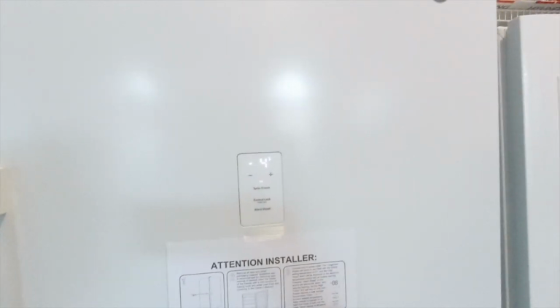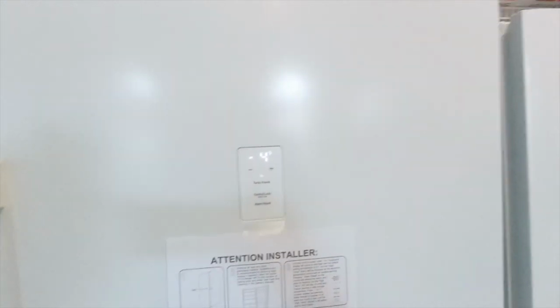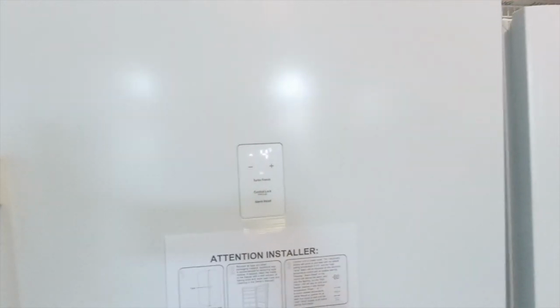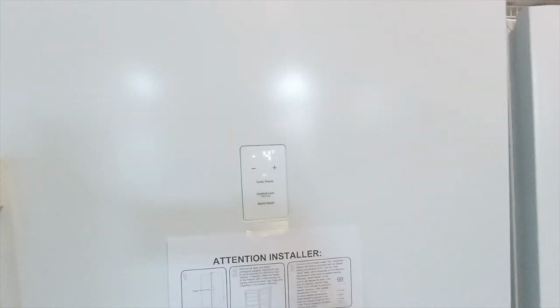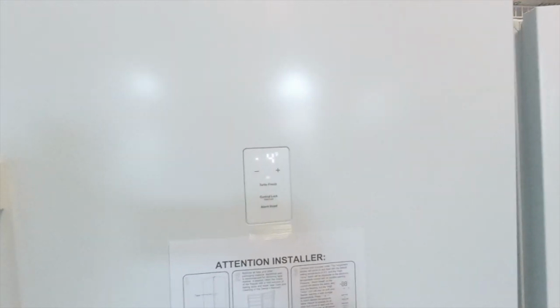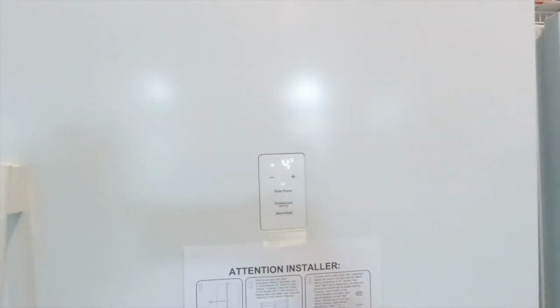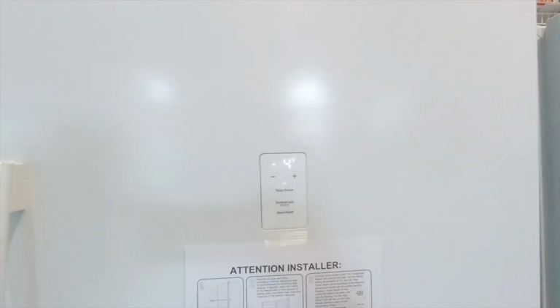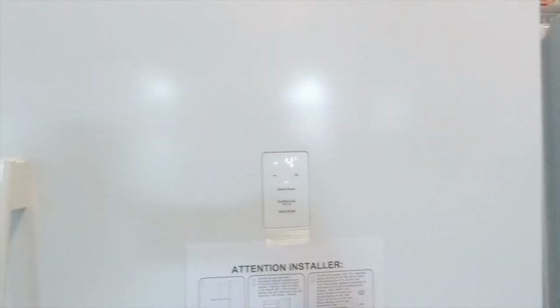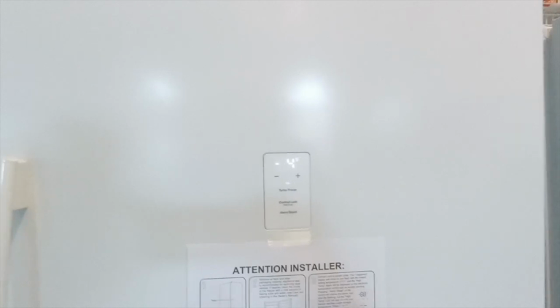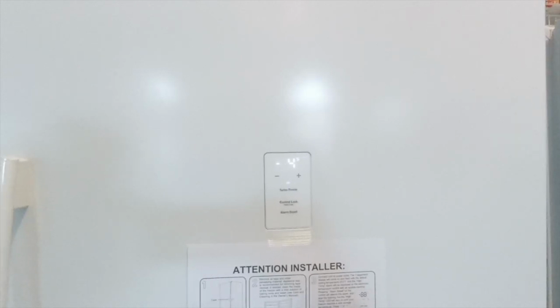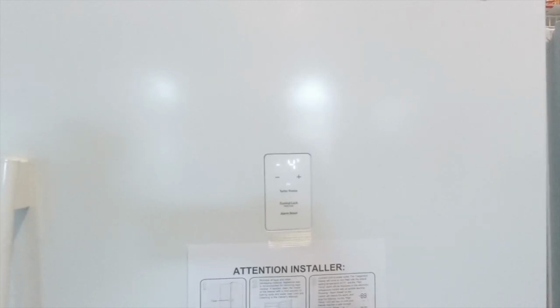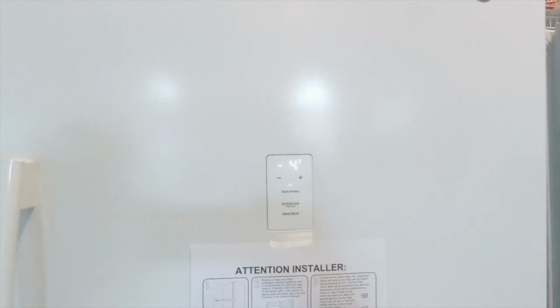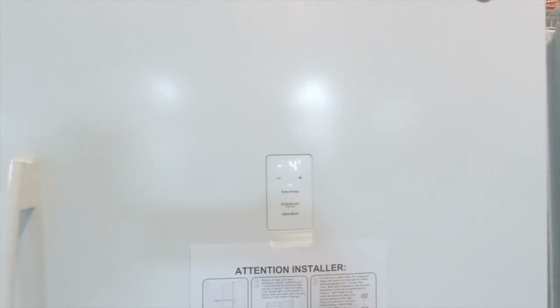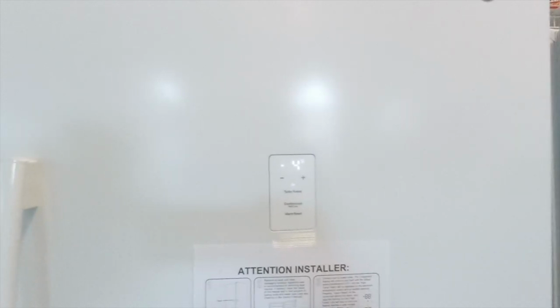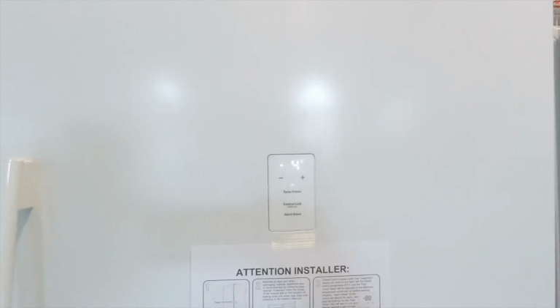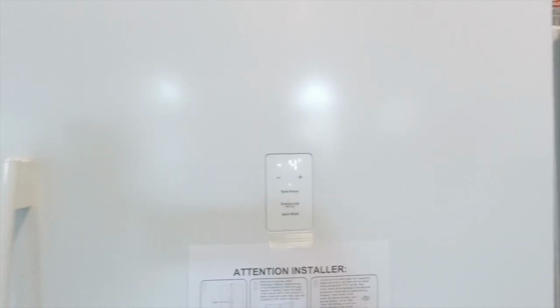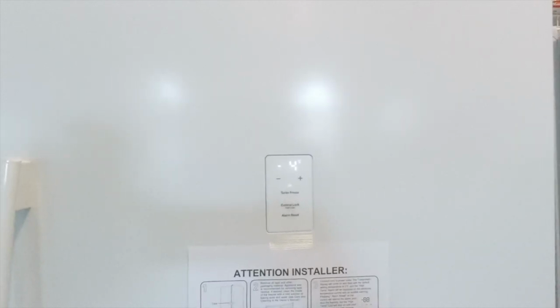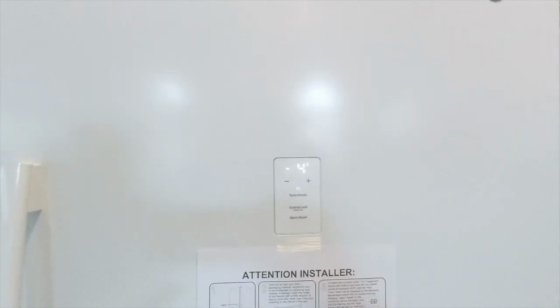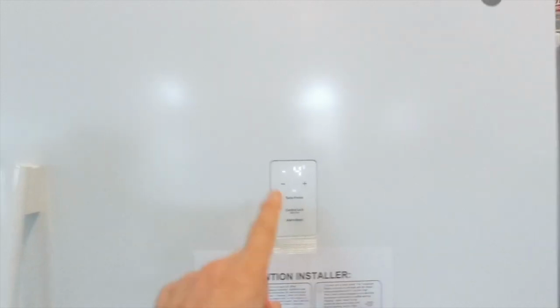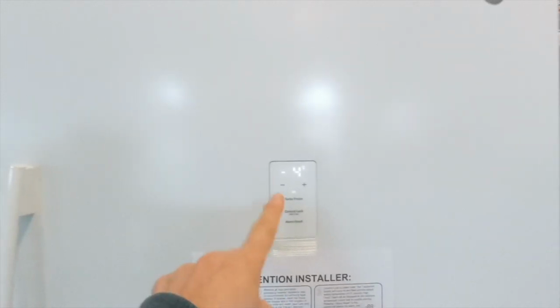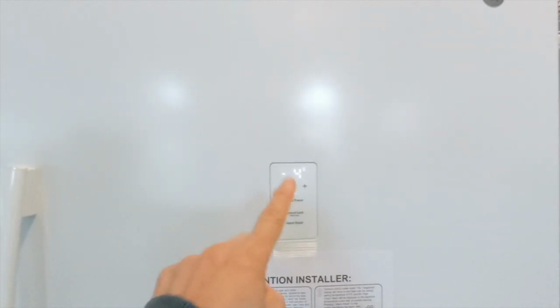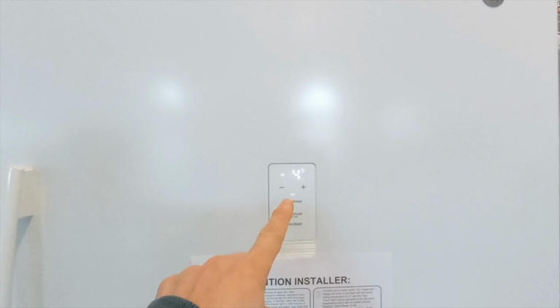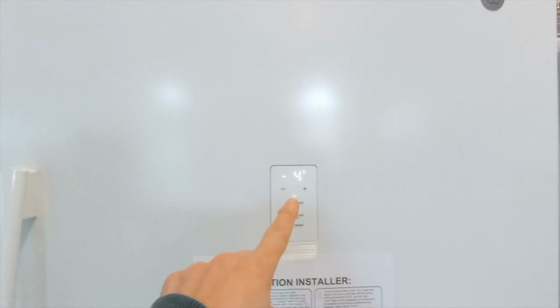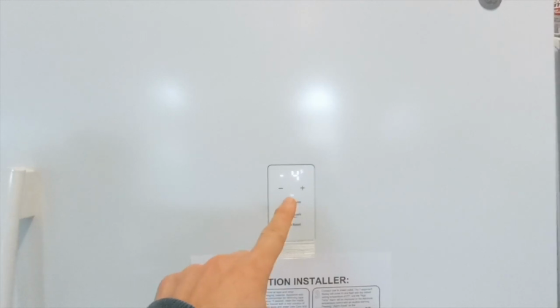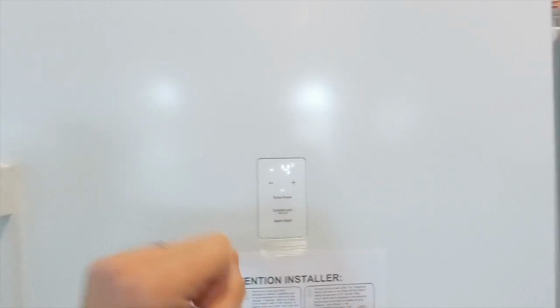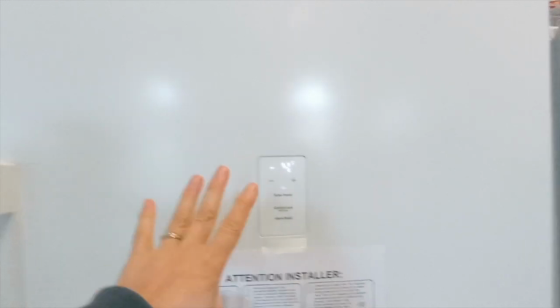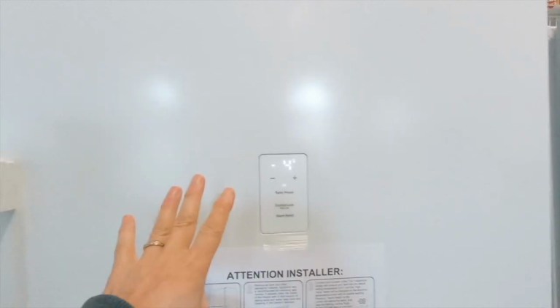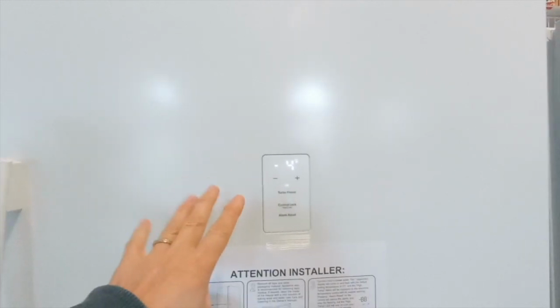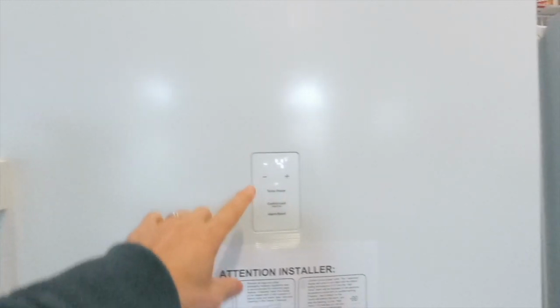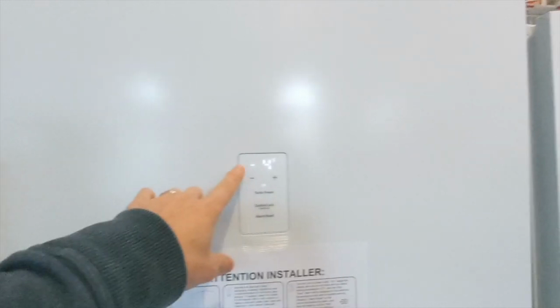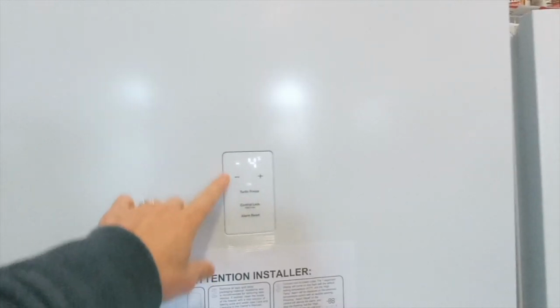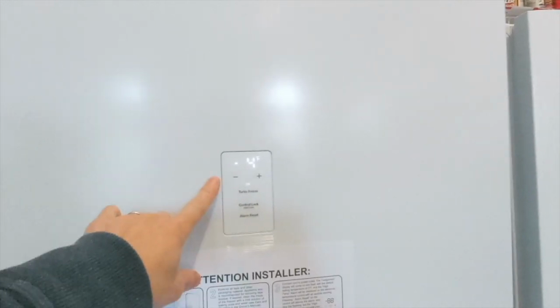According to my loving wife, if you want to store meat for extended time you want to have it at least minus 4 Fahrenheit. So this really worked out well for us — I can actually control the temperature.